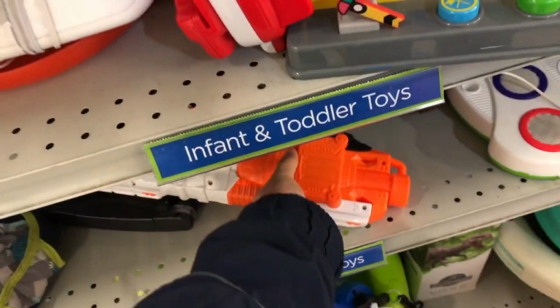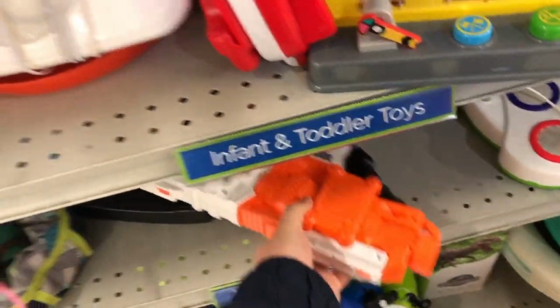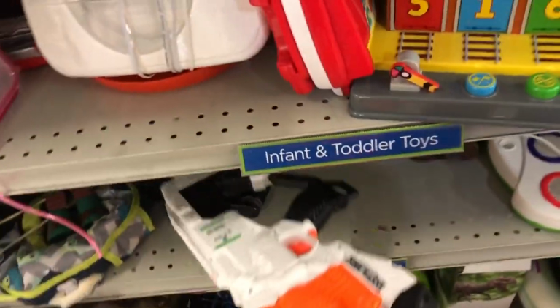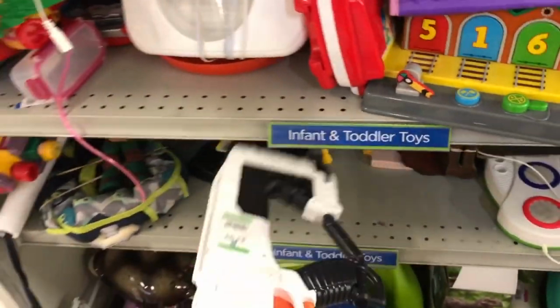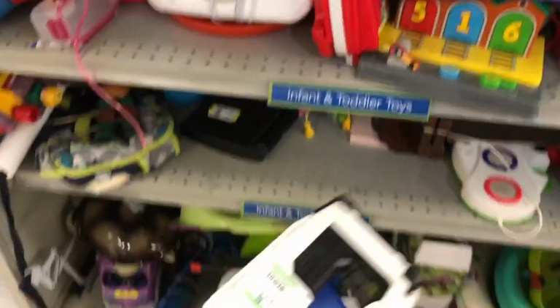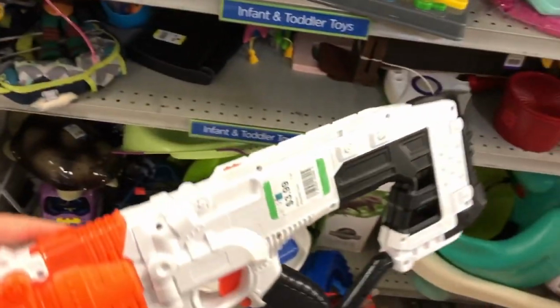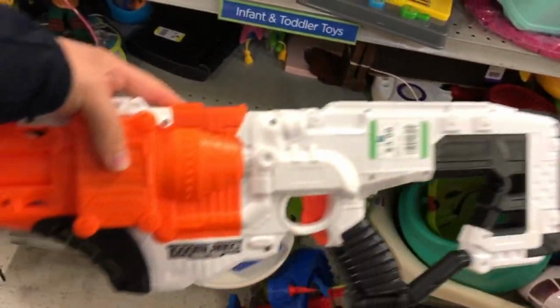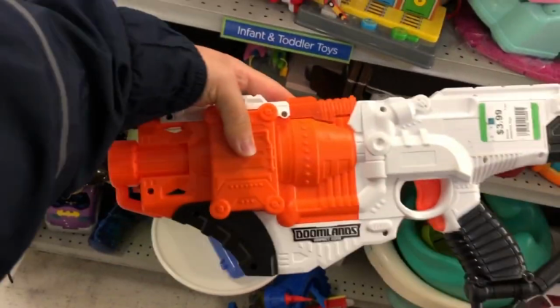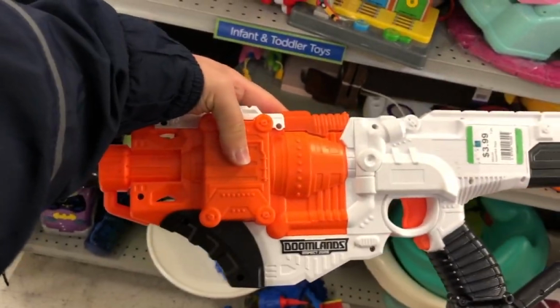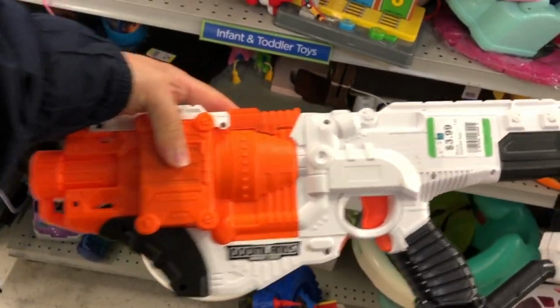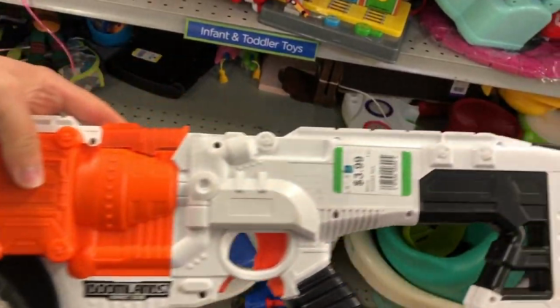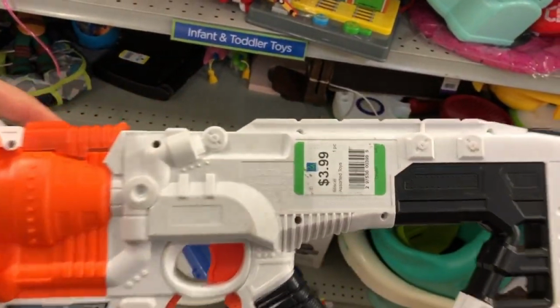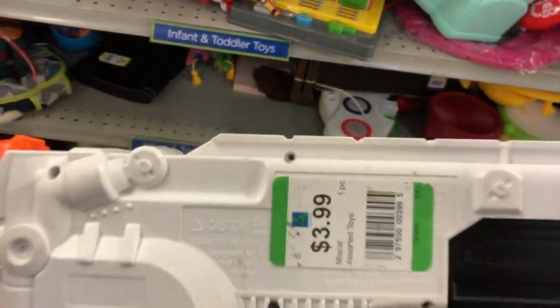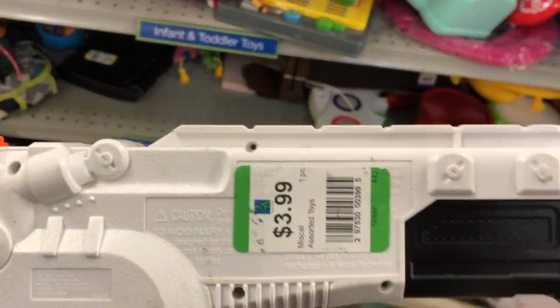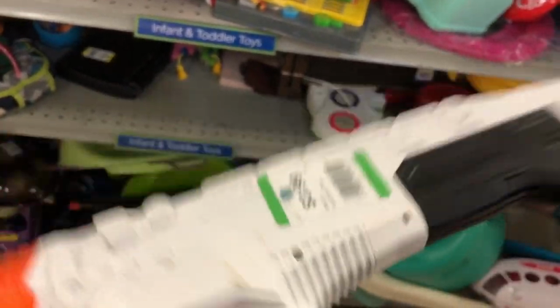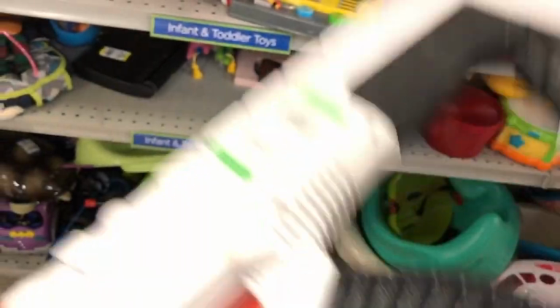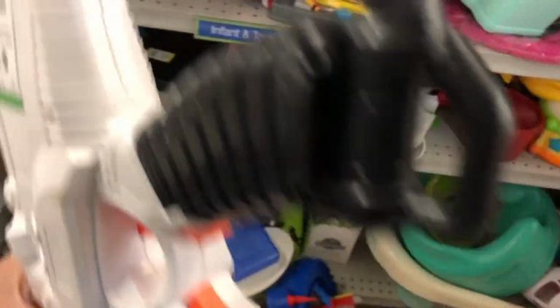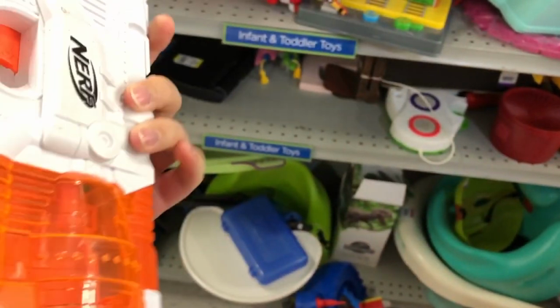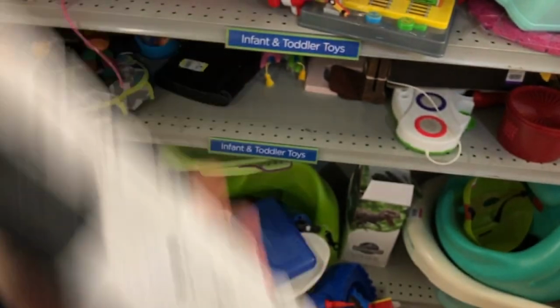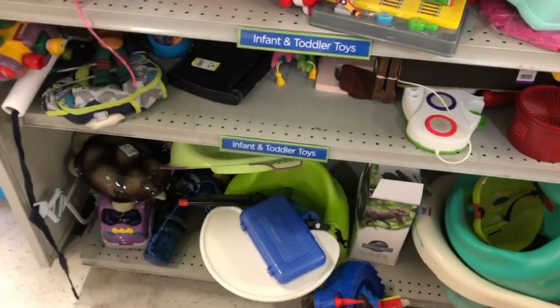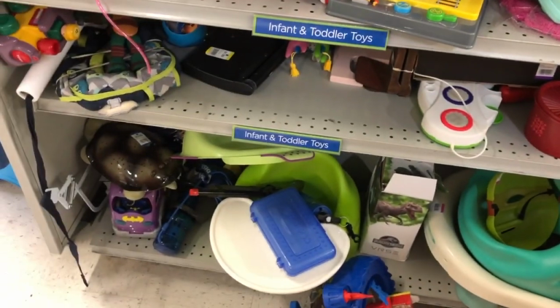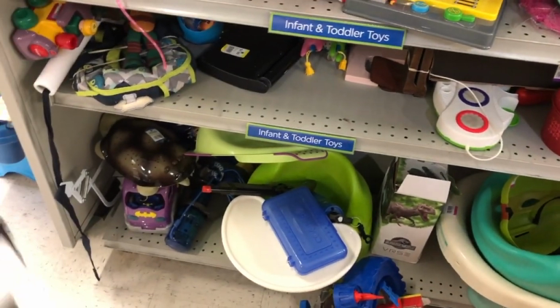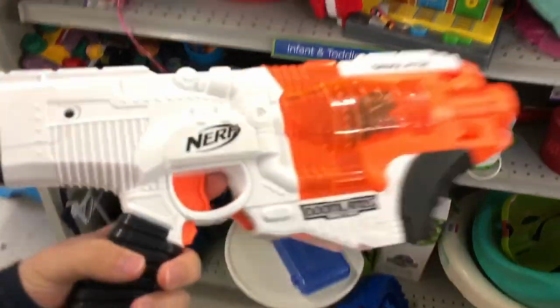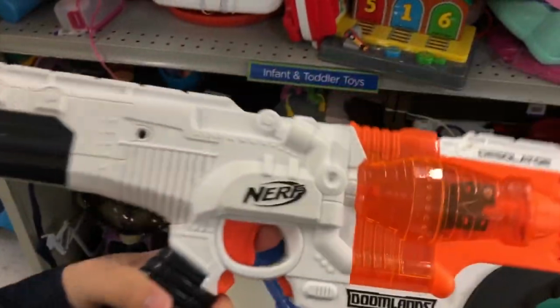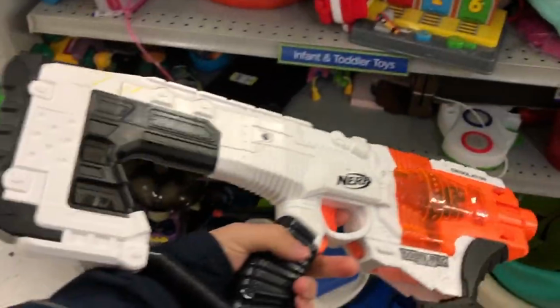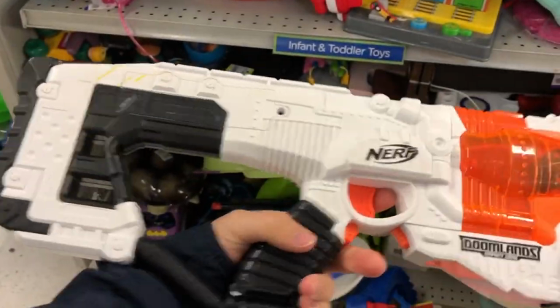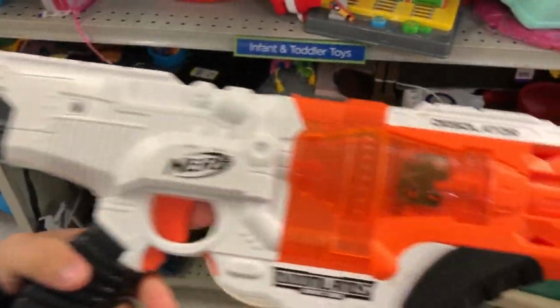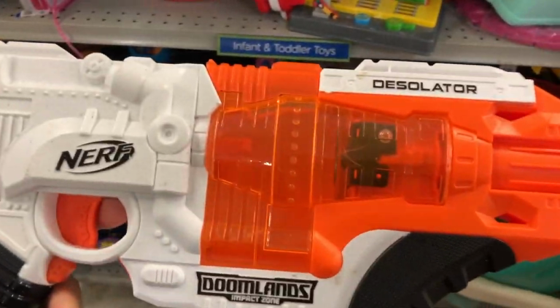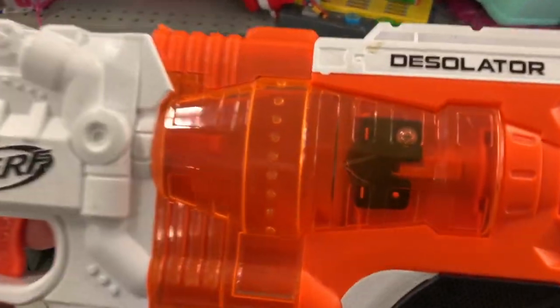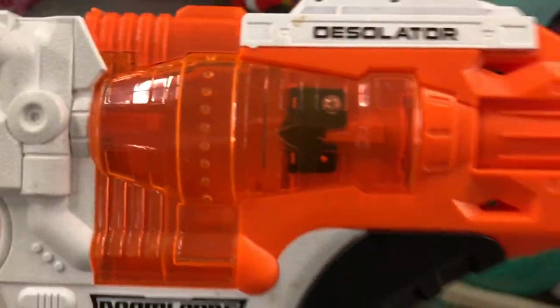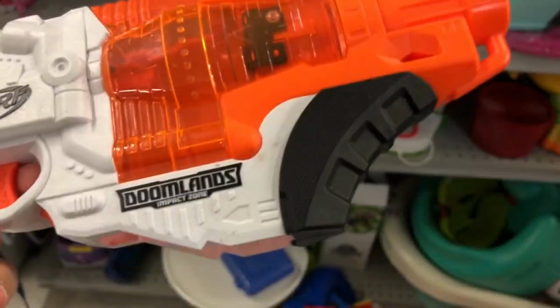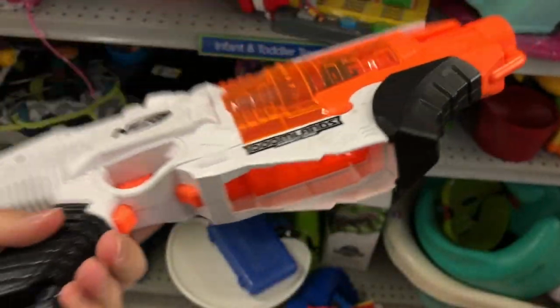Now we're talking — a Nerf Desolator. This right here is a cool blaster. It's similar to a Strife, but it has a slimmer design and a pretty nice stock built into it. I'll be grabbing this.